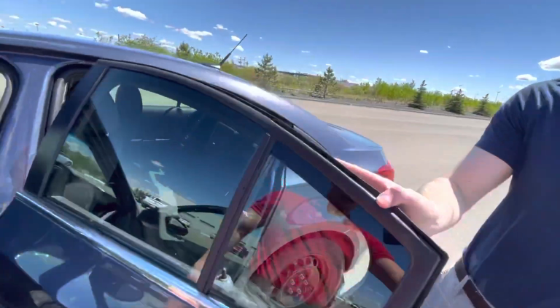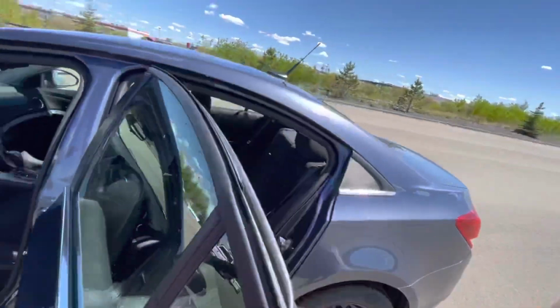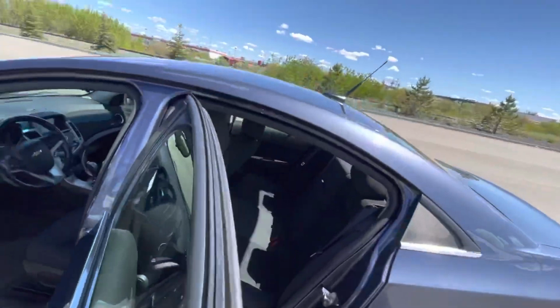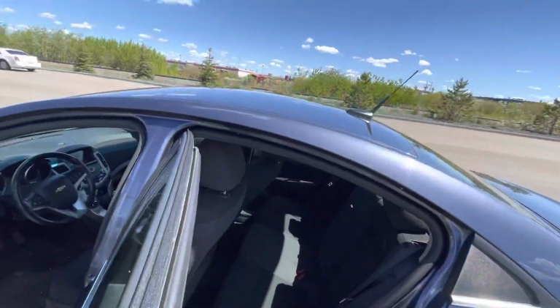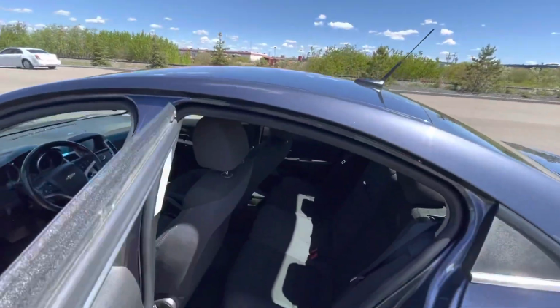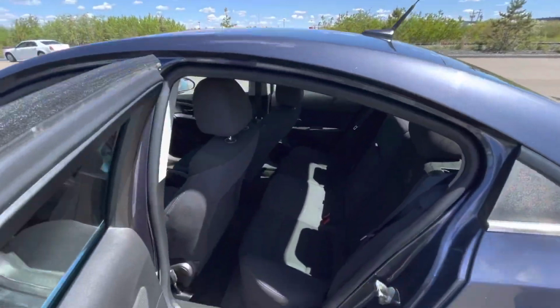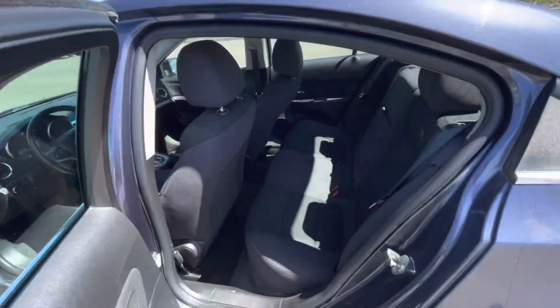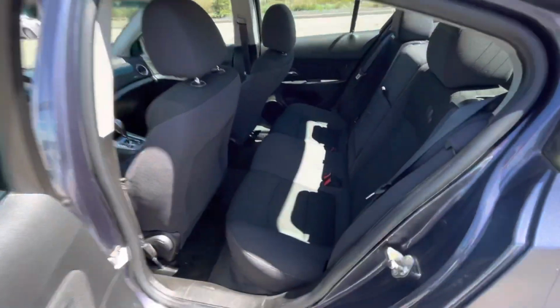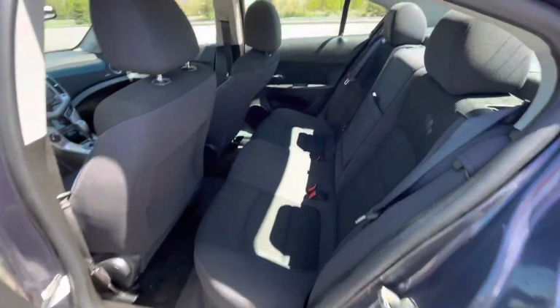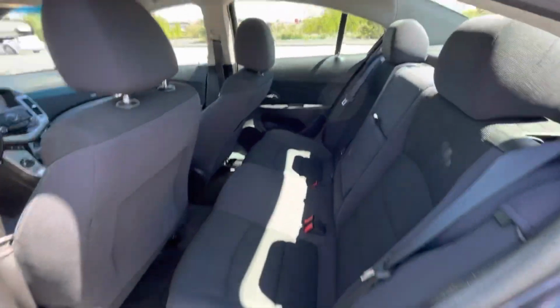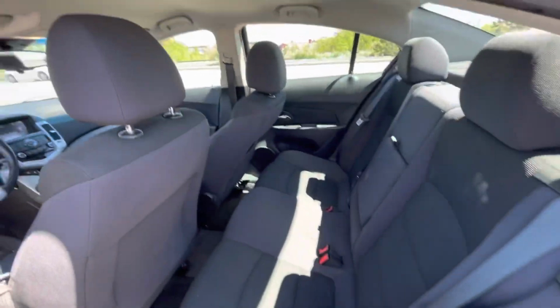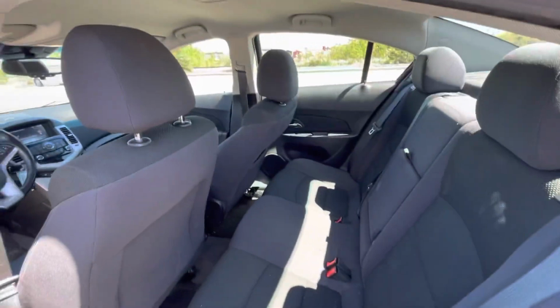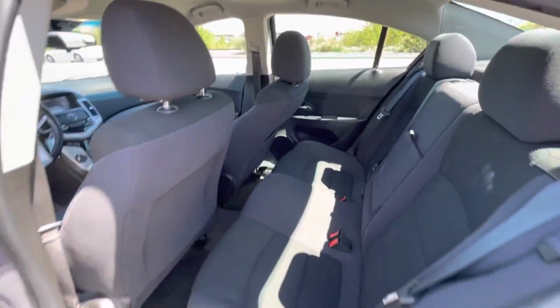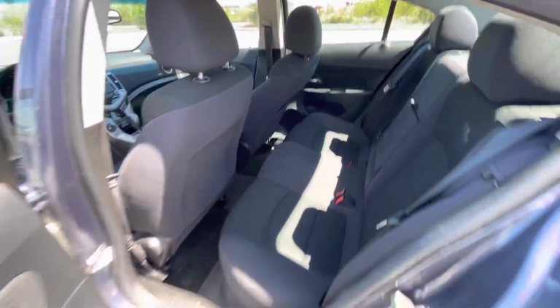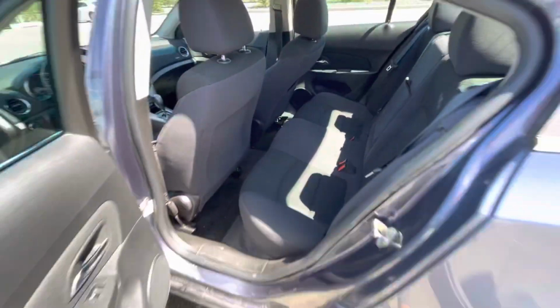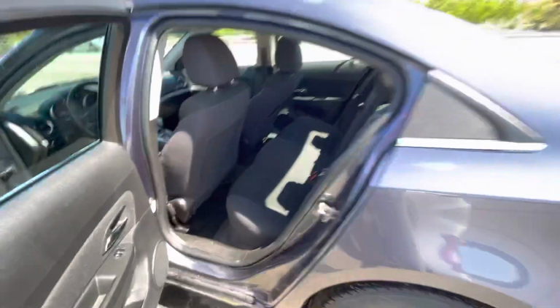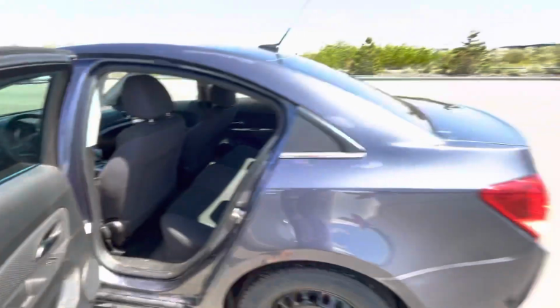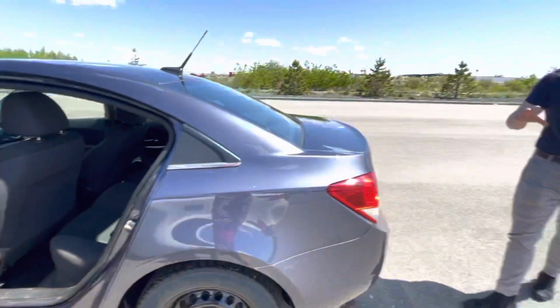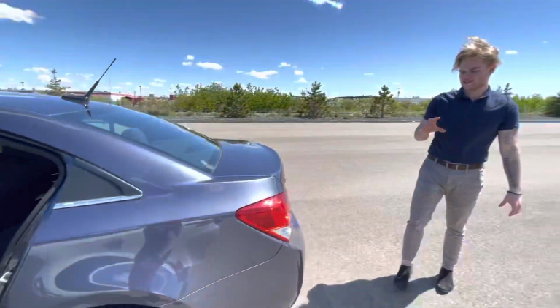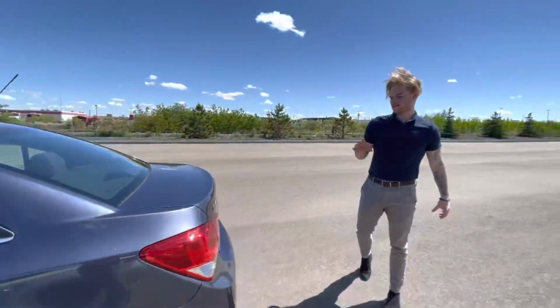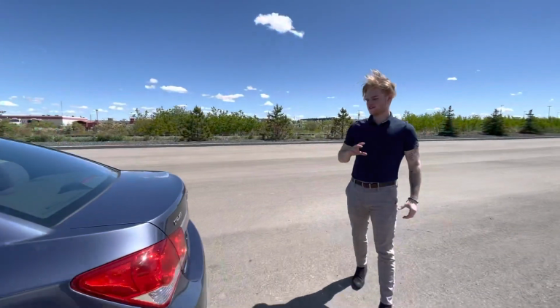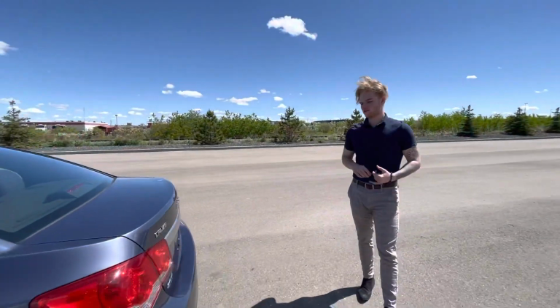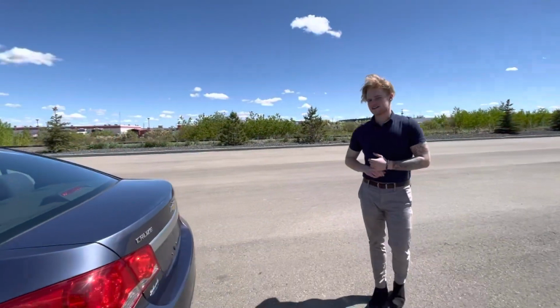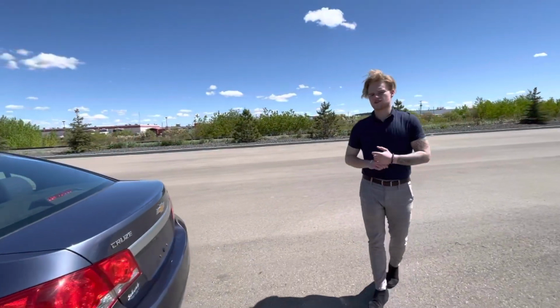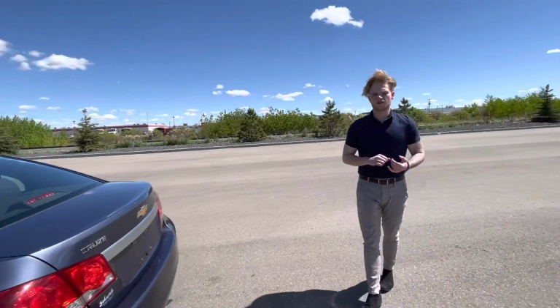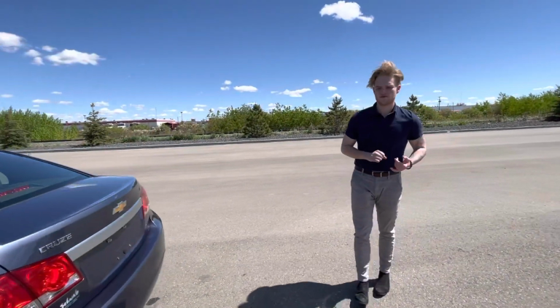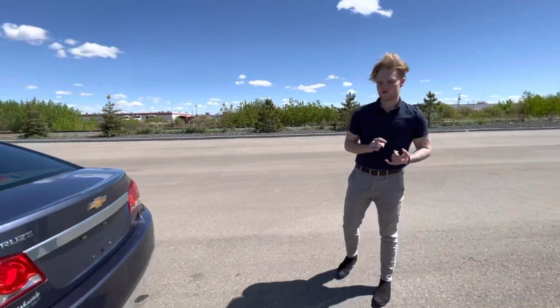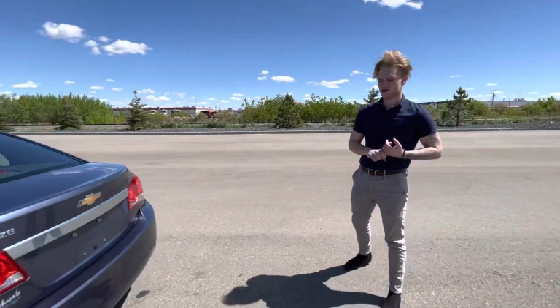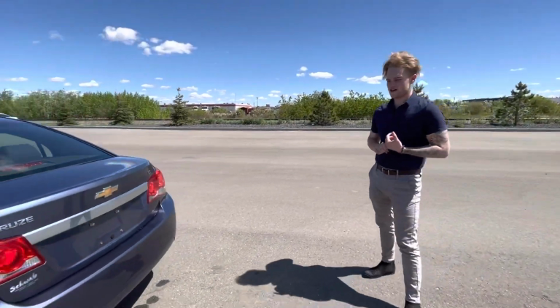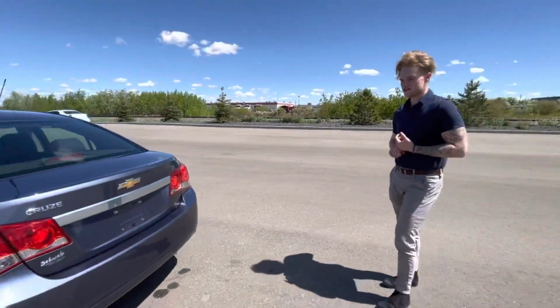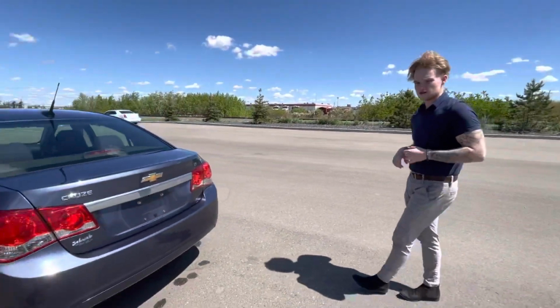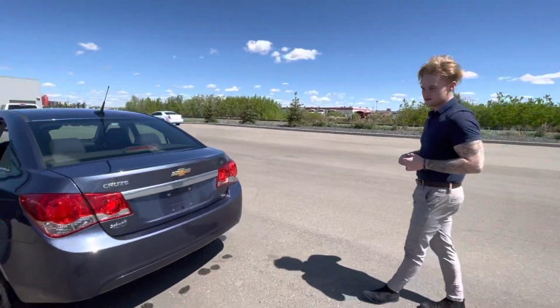Into the back seats here, you've got tons of room for any passengers, and you can see this thing is still in great condition, with it only being a one-owner vehicle with low kilometers.